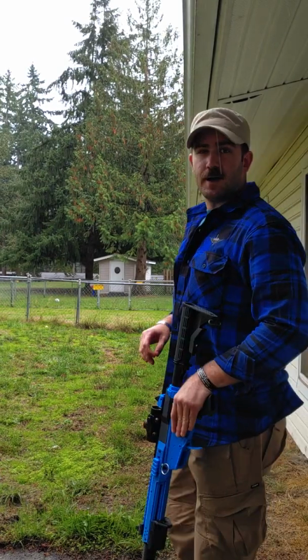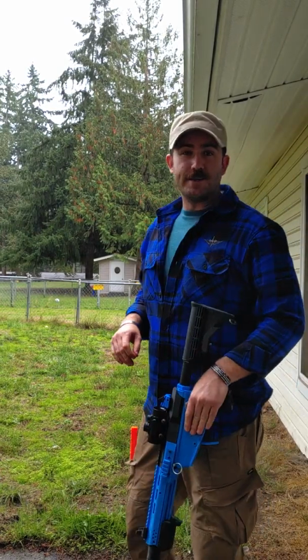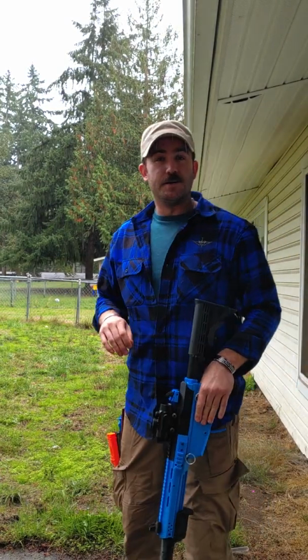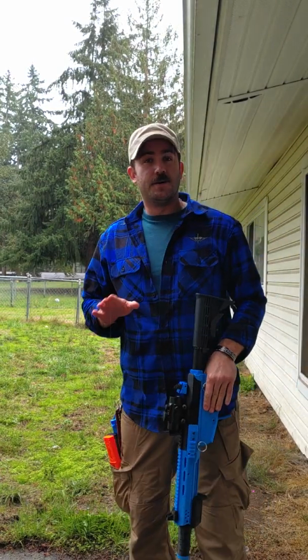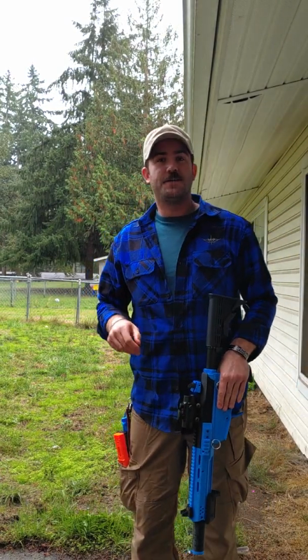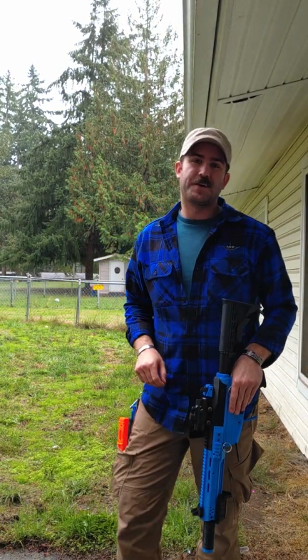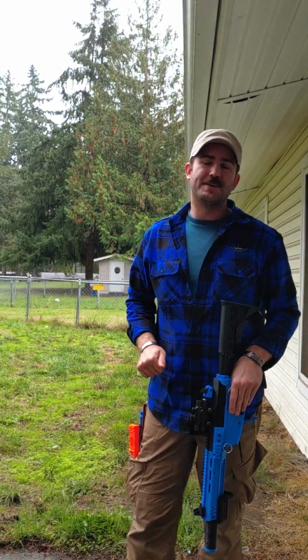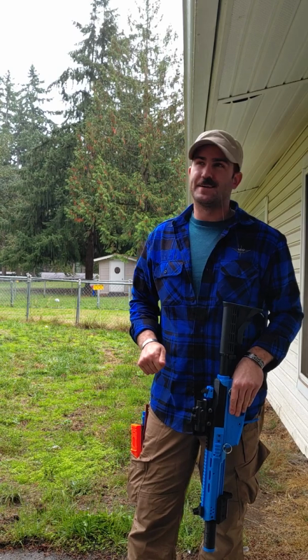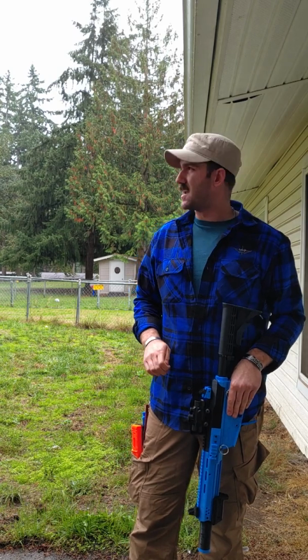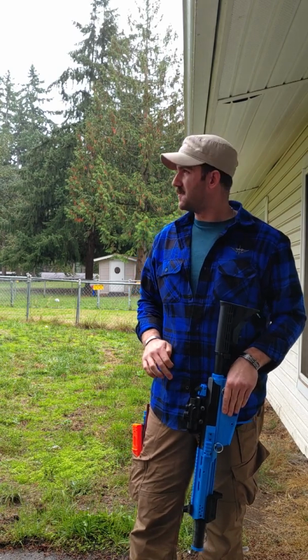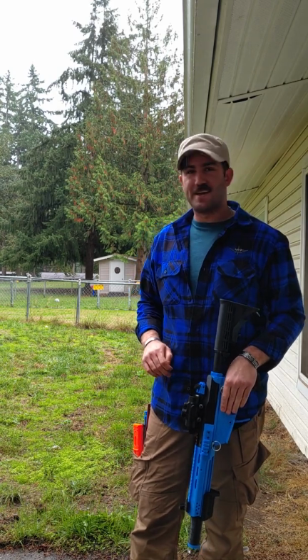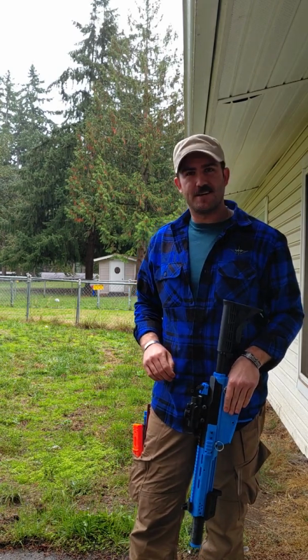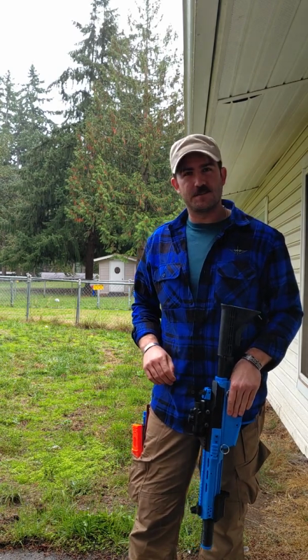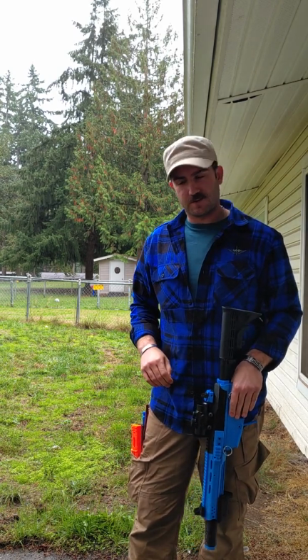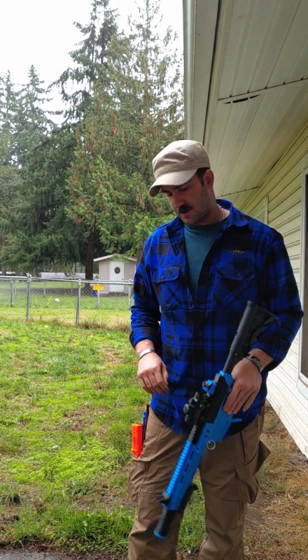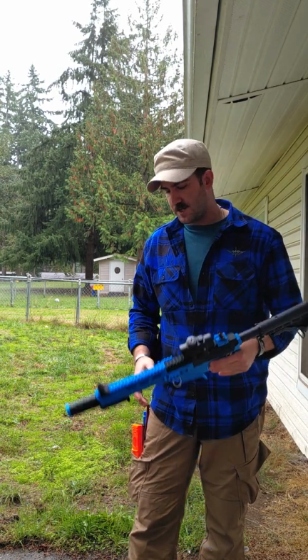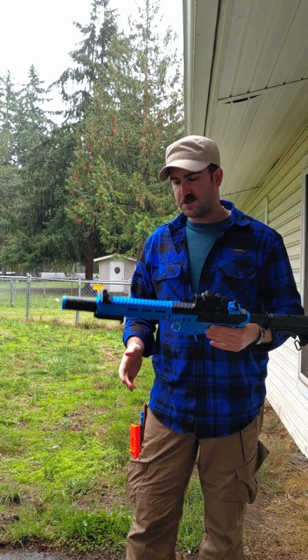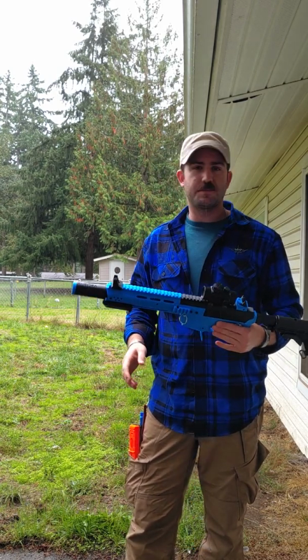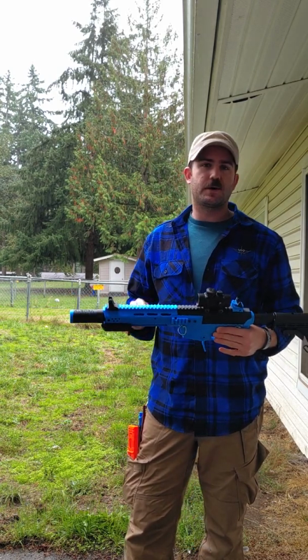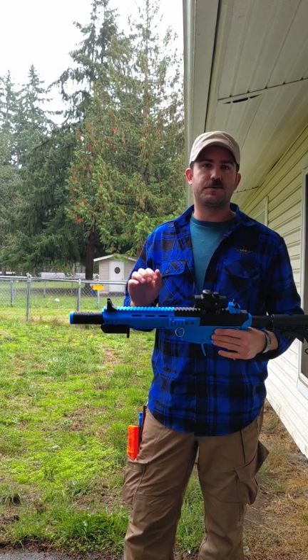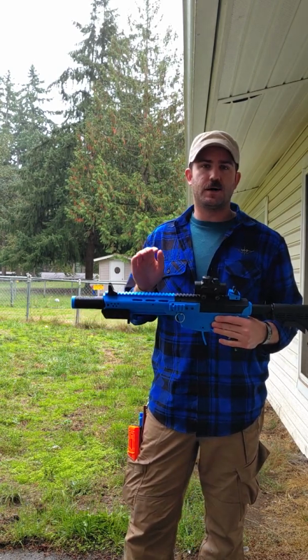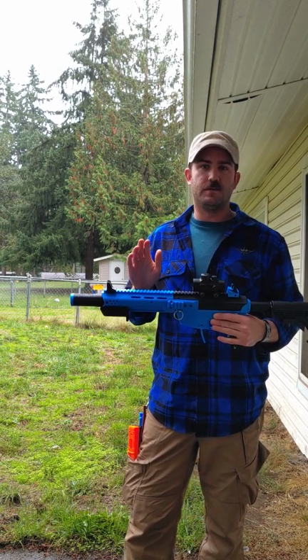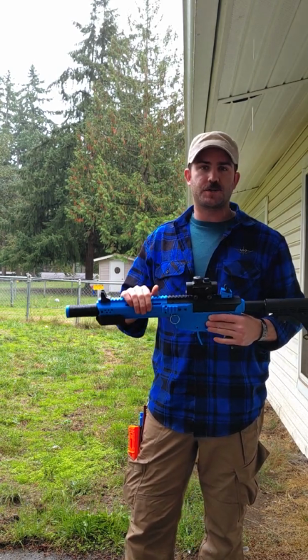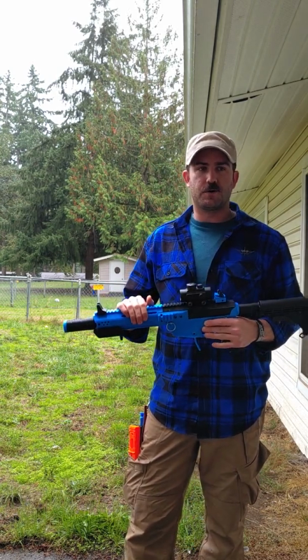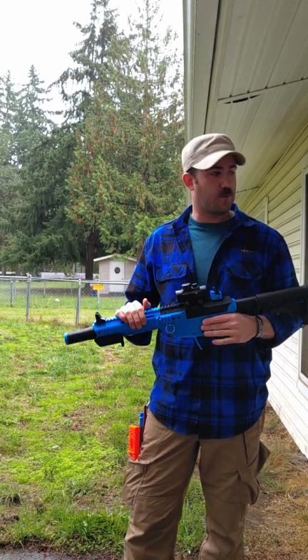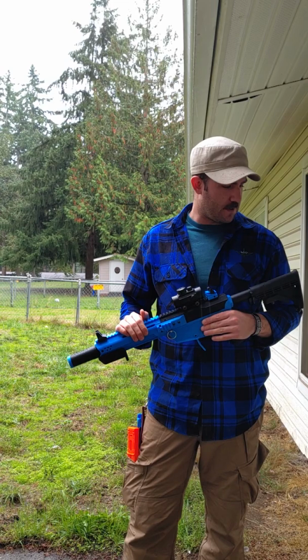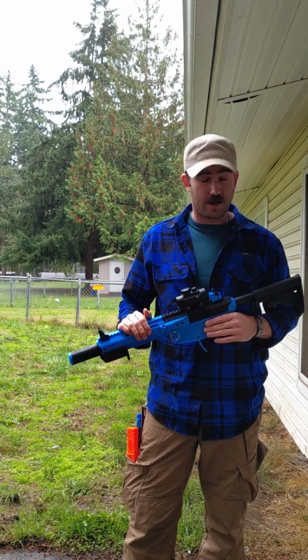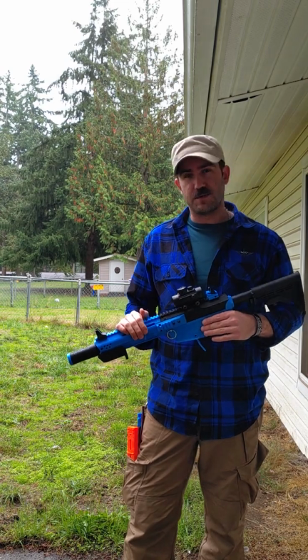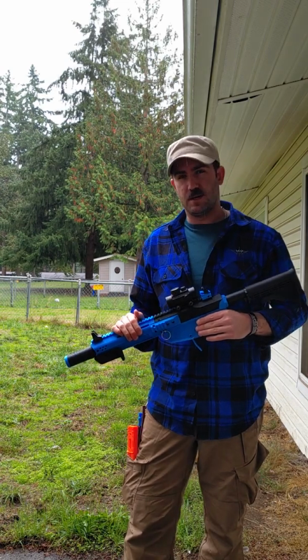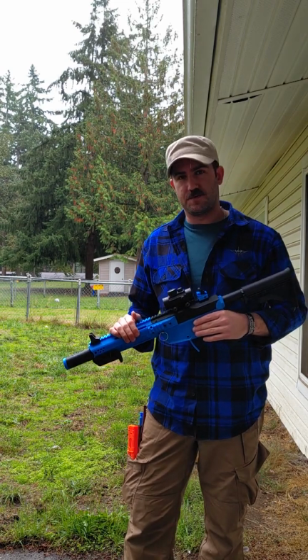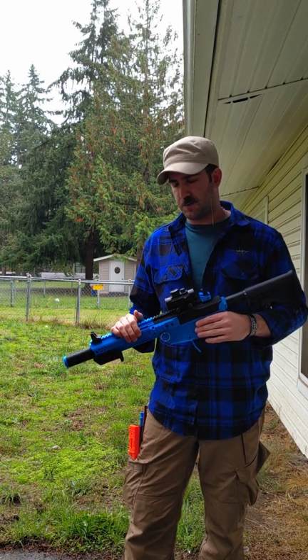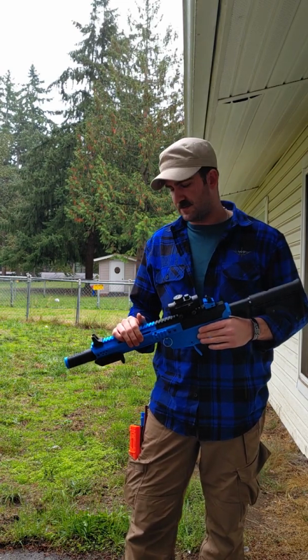Forgive me, it's kind of an awful day outside. This is going to be a quick overview of Project Aurora and where I'm at right now with the different upper receivers.